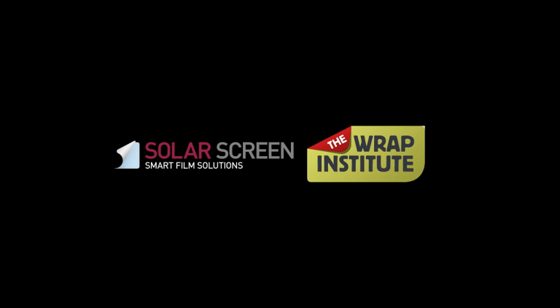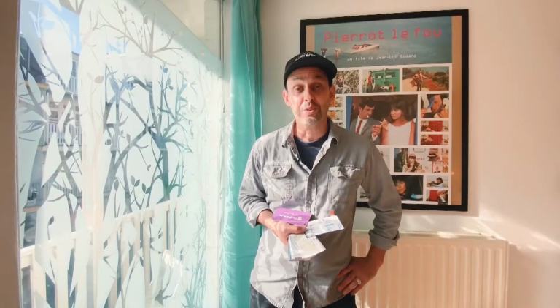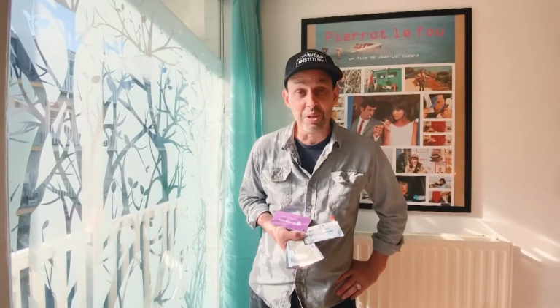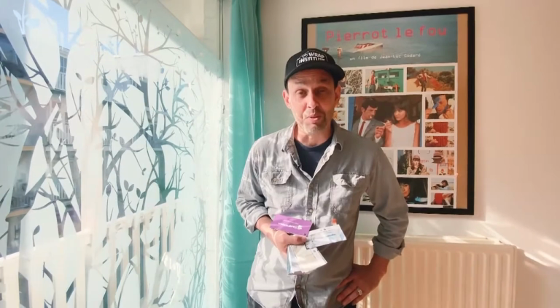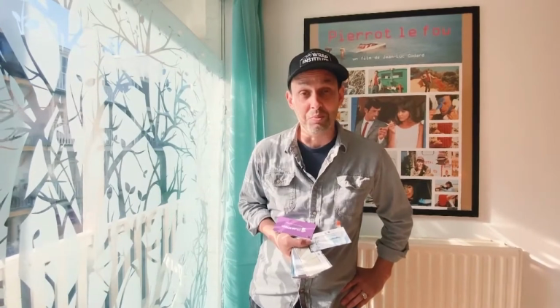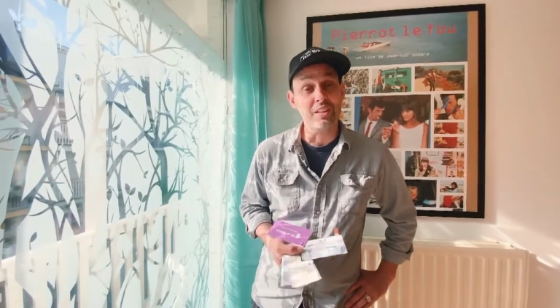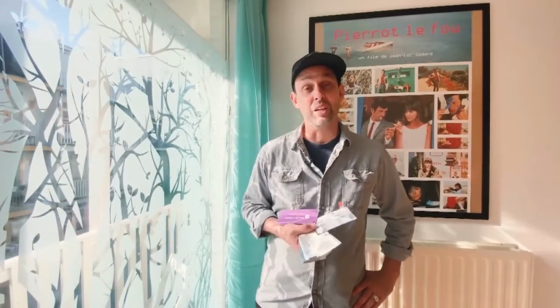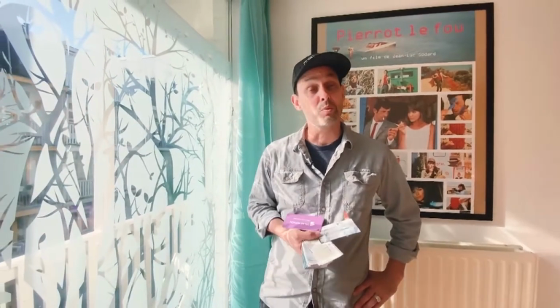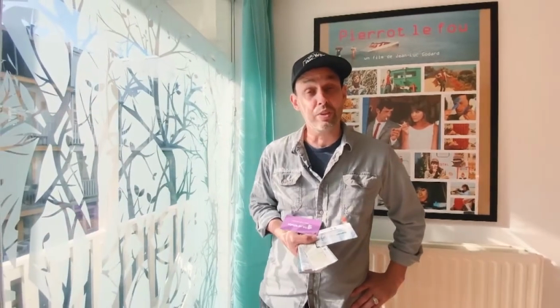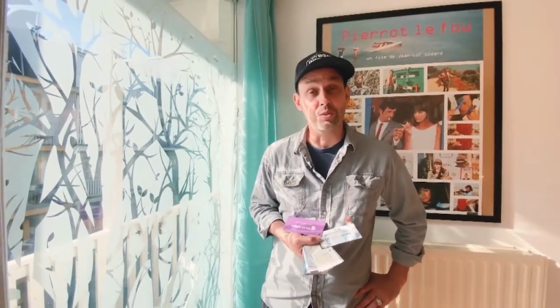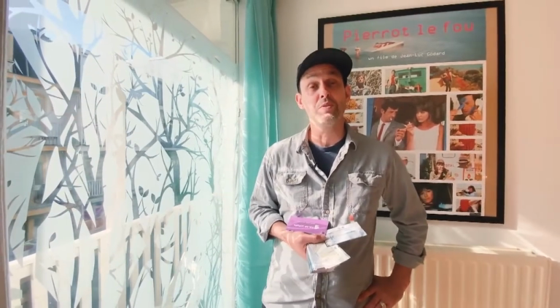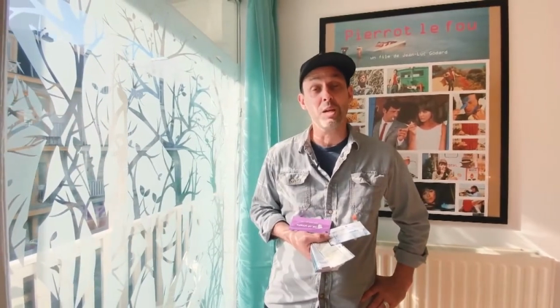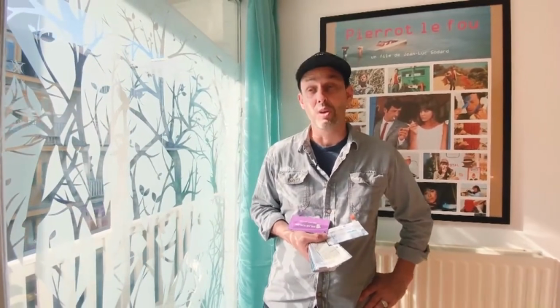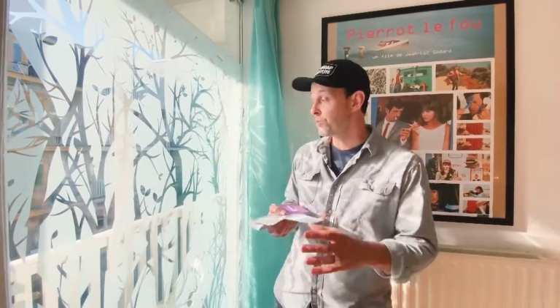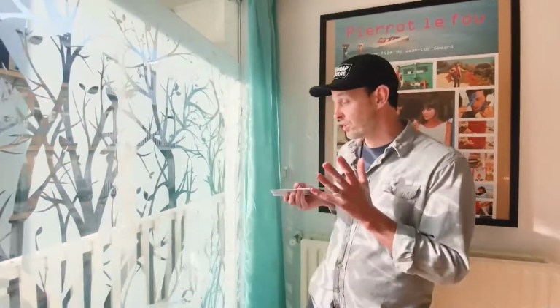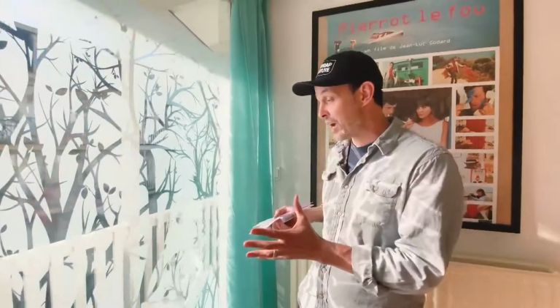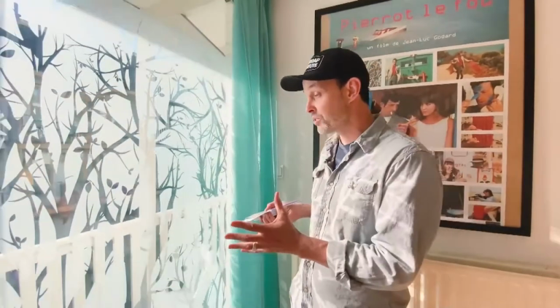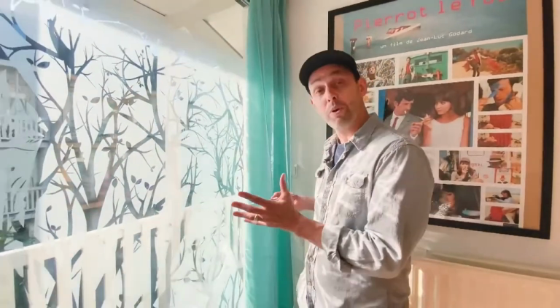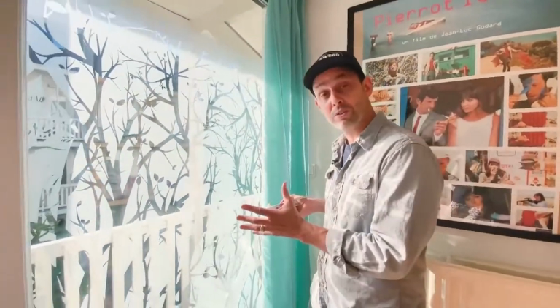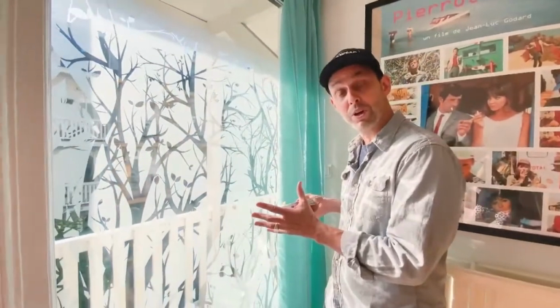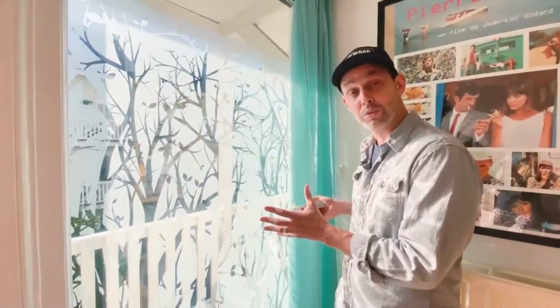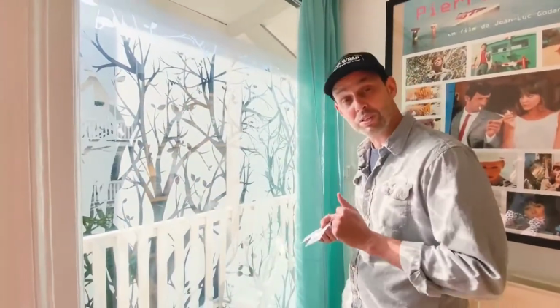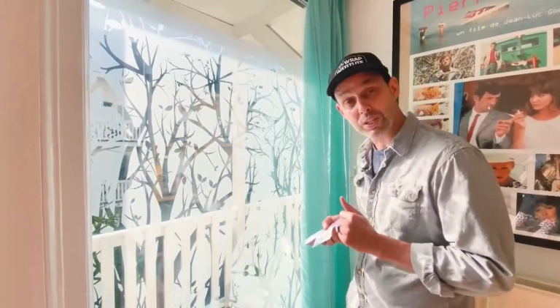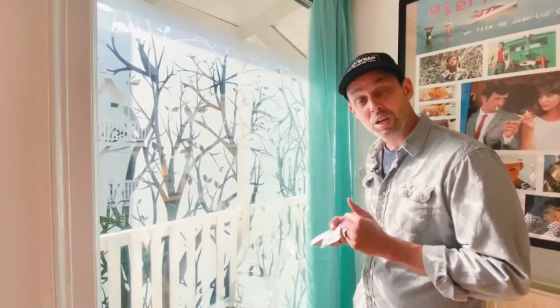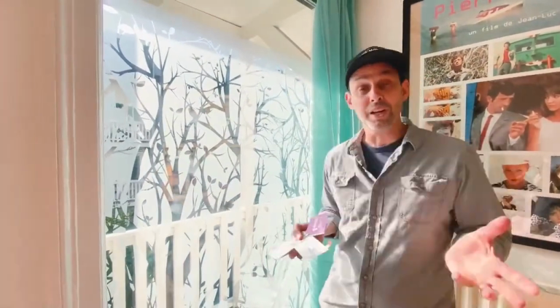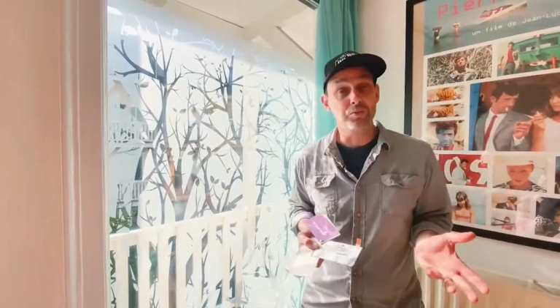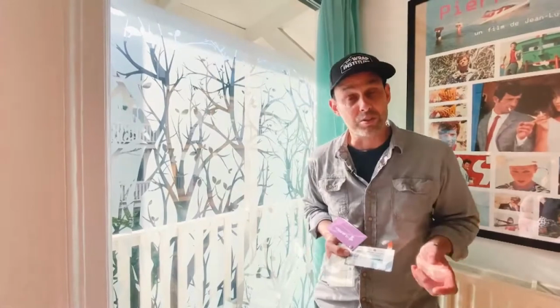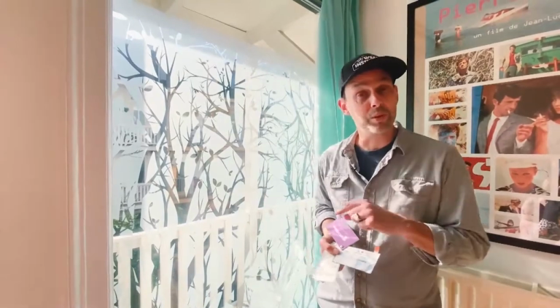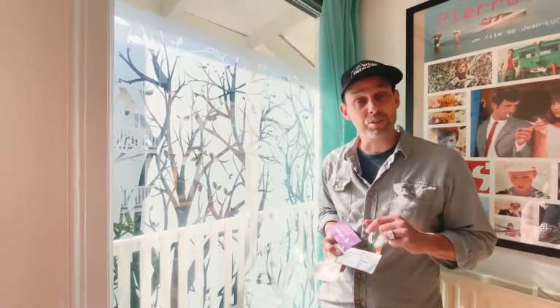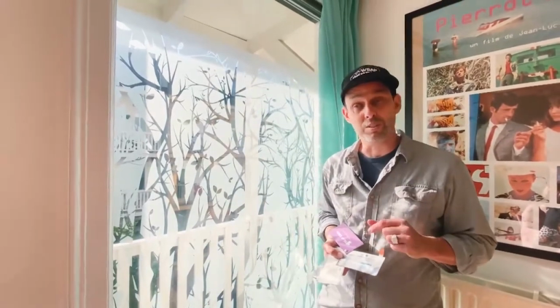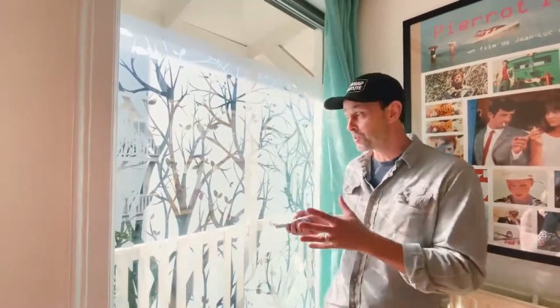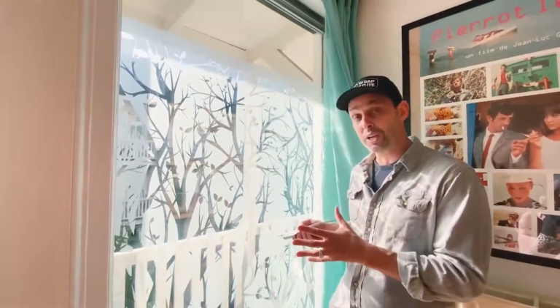Hi everyone, Justin Payton from the Wrap Institute. In this segment of the Wrap Rejuvenation on this beautiful flat in Amsterdam, we're going to focus on how to install polyester film on a window. Great tips and tricks — but what I think is very interesting before we get to those tips and tricks is the story behind it.